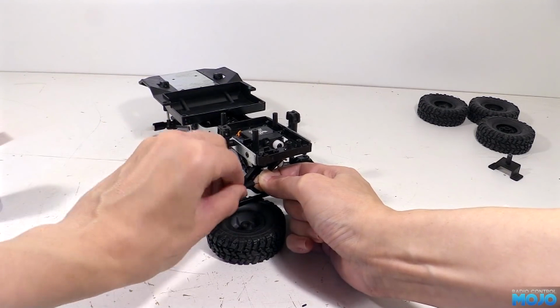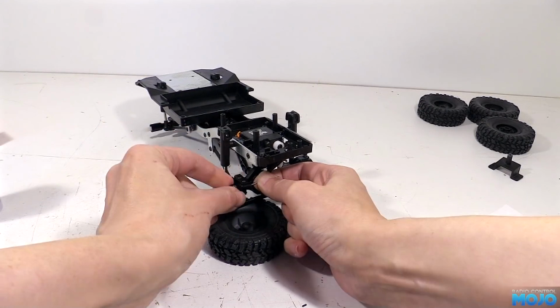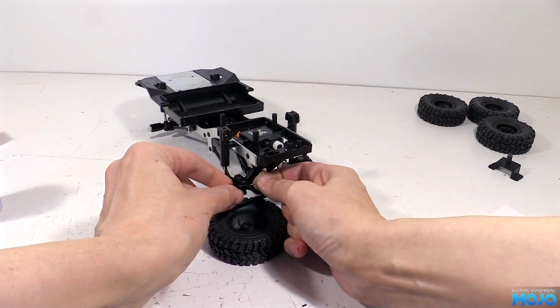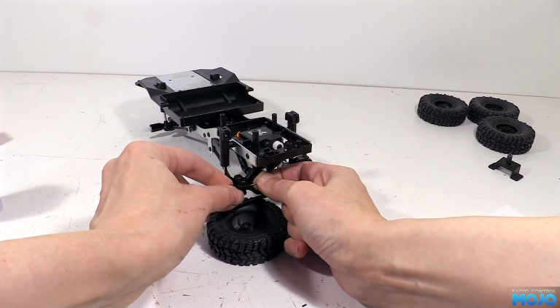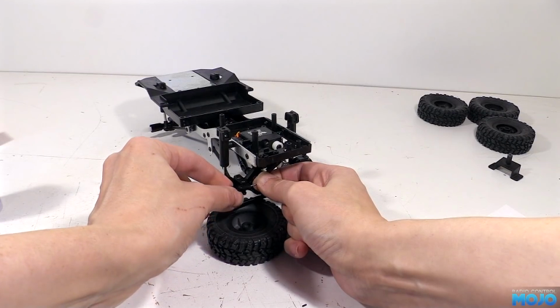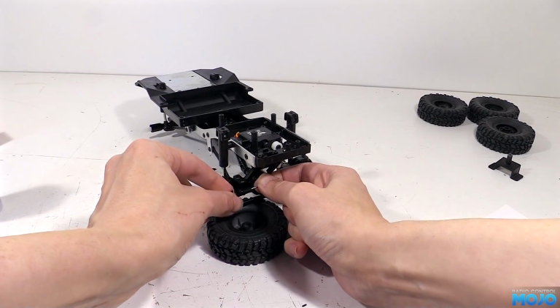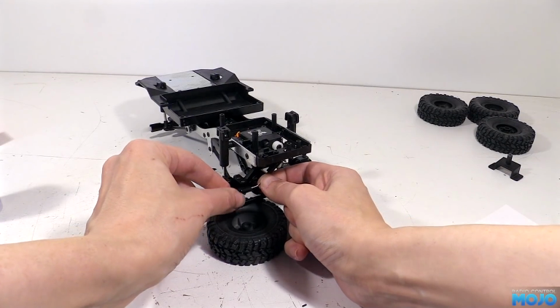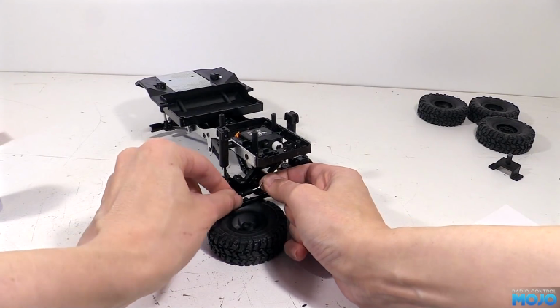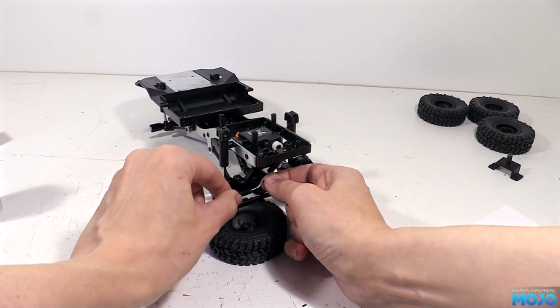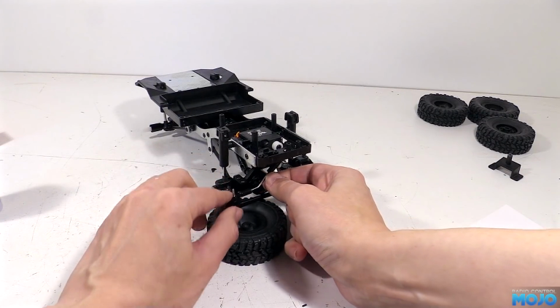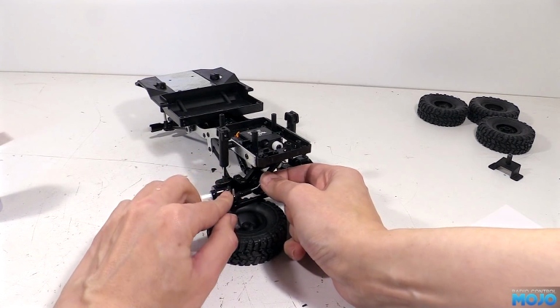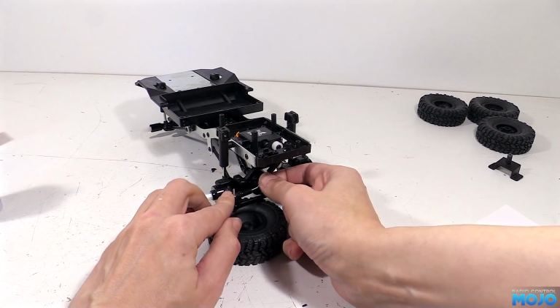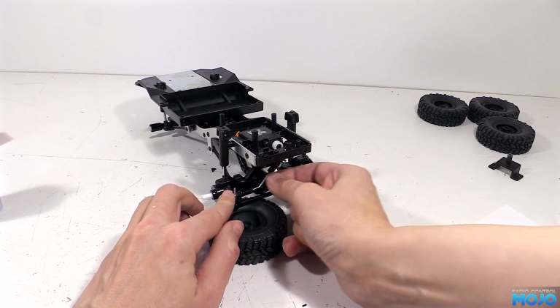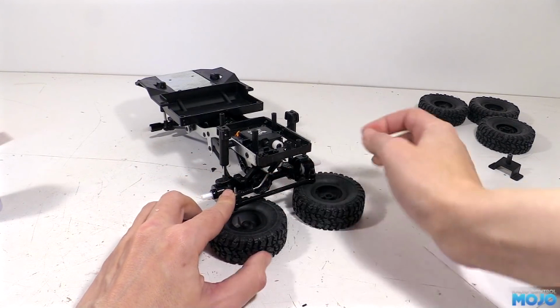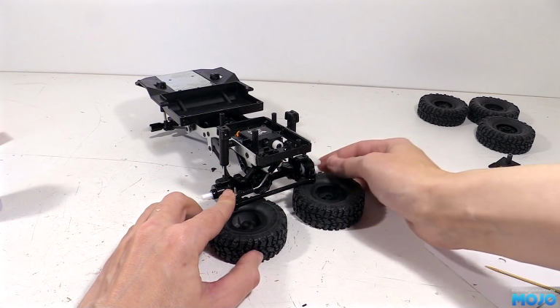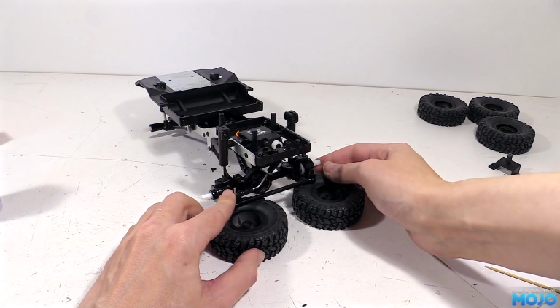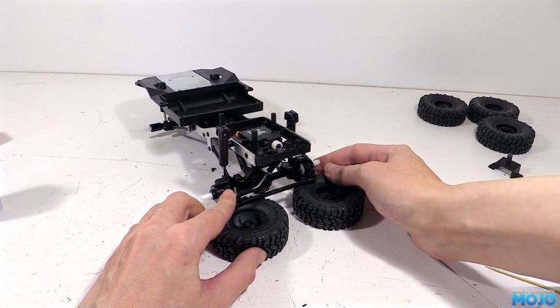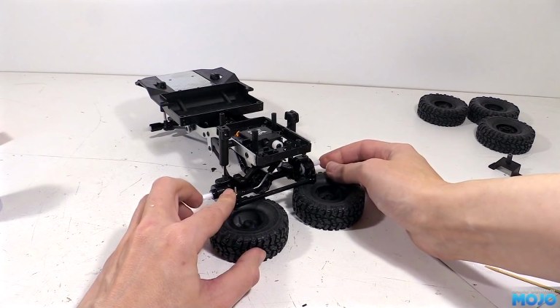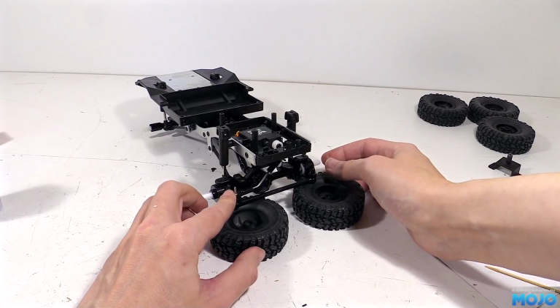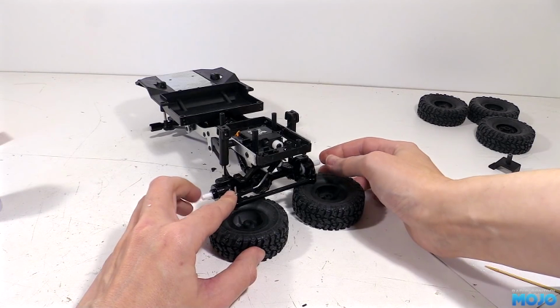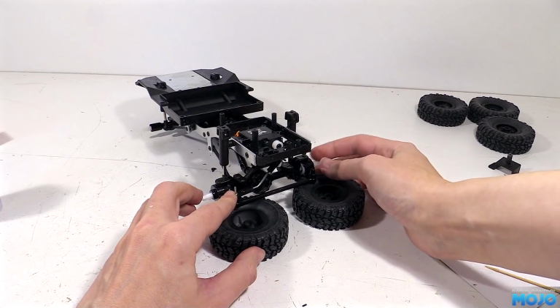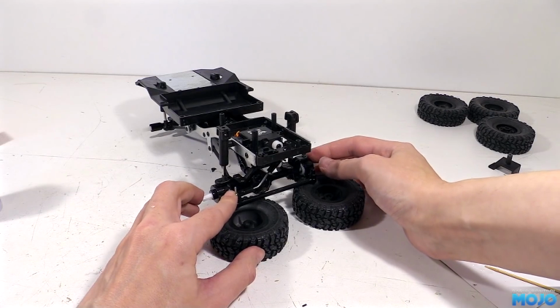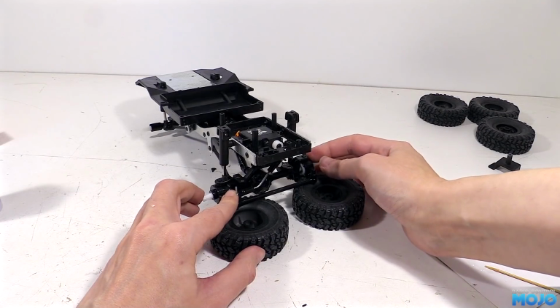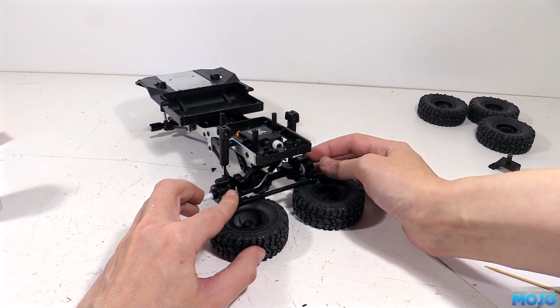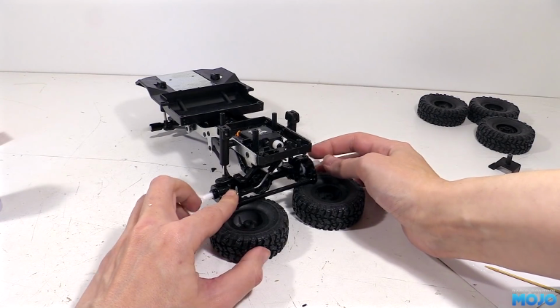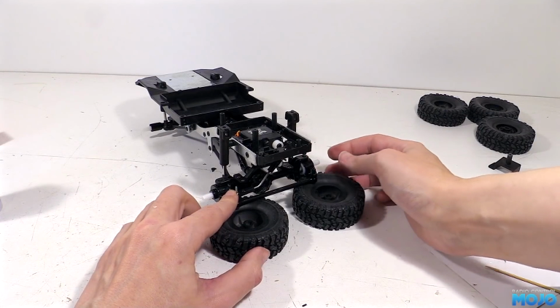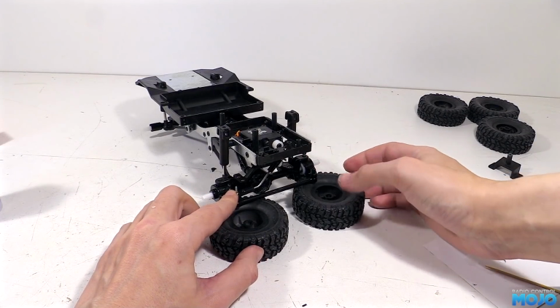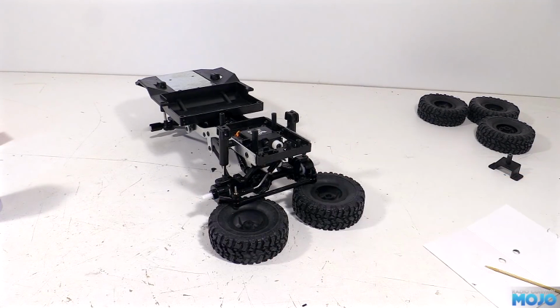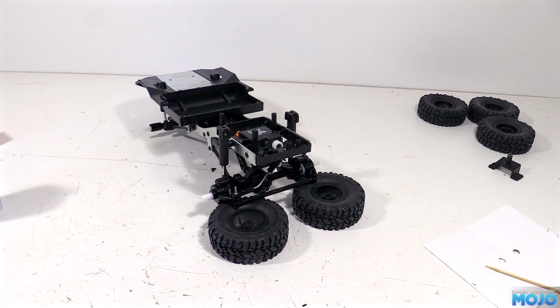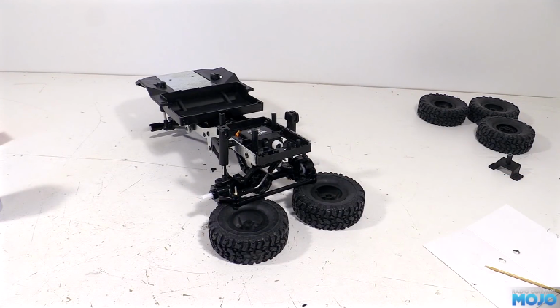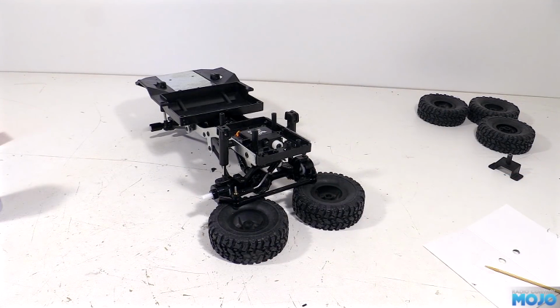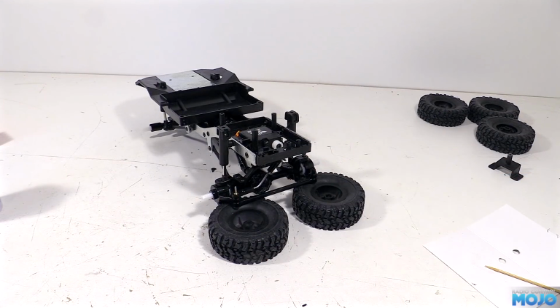If it slides out by itself you've still got some air trapped. Install the ball end over the screw on the hub and leave it until the epoxy has fully hardened - it's best to give it an hour or so just to make sure.